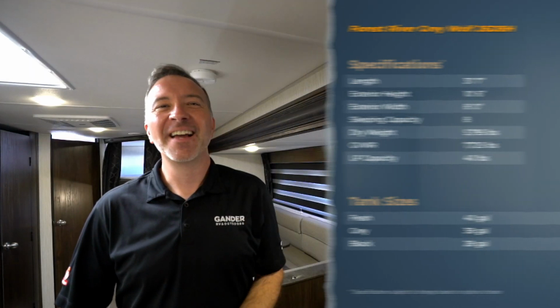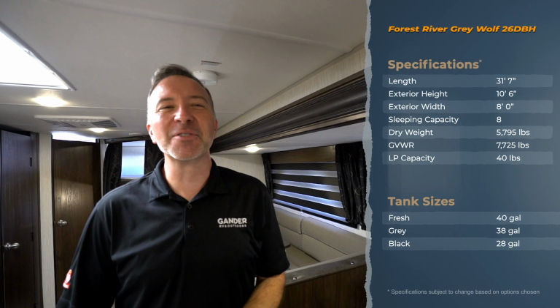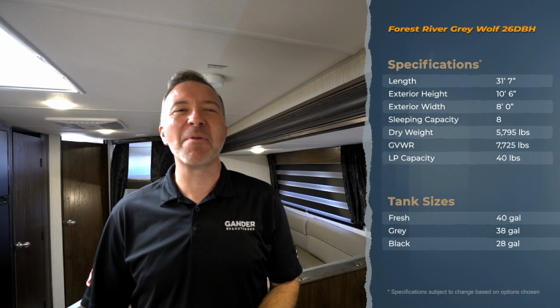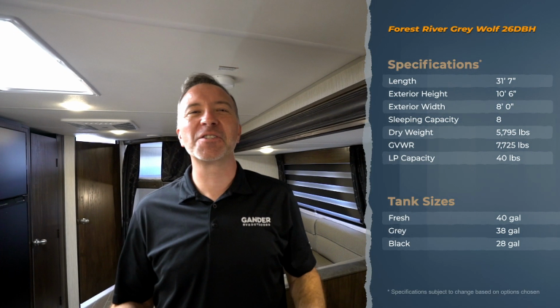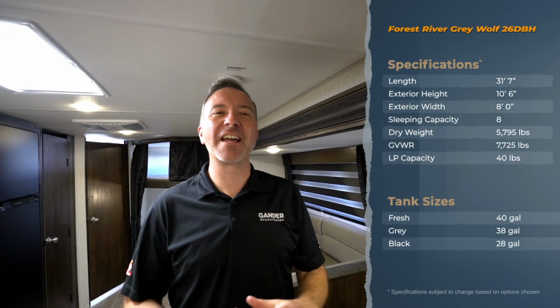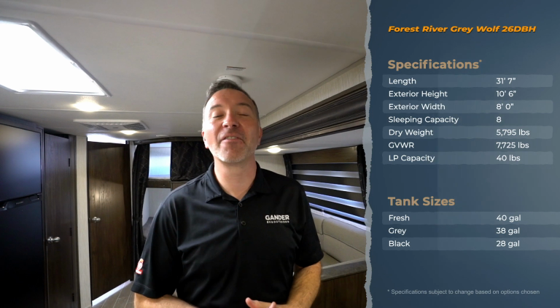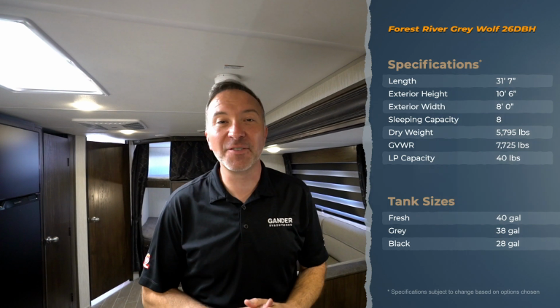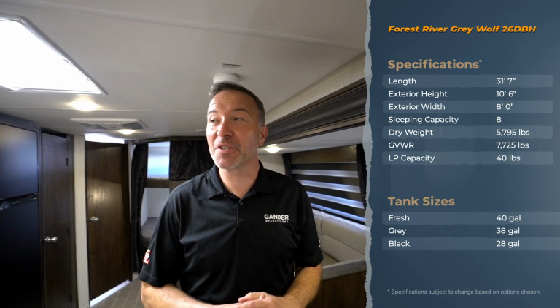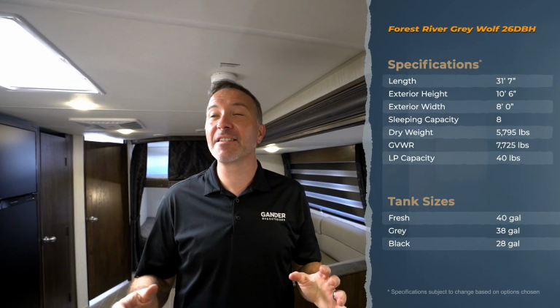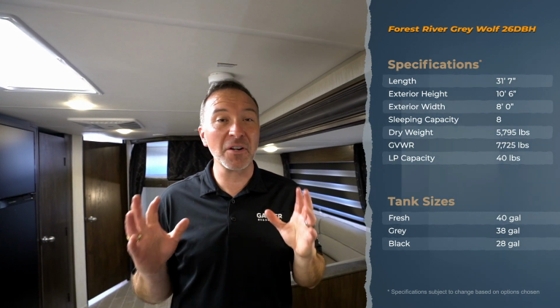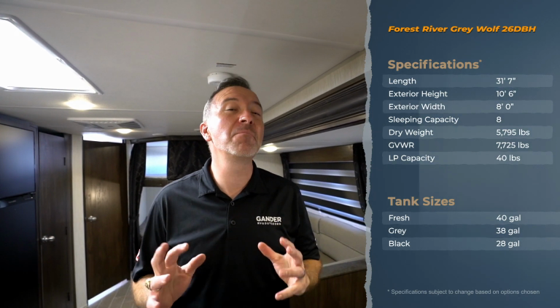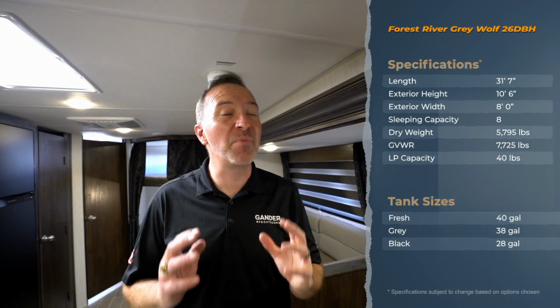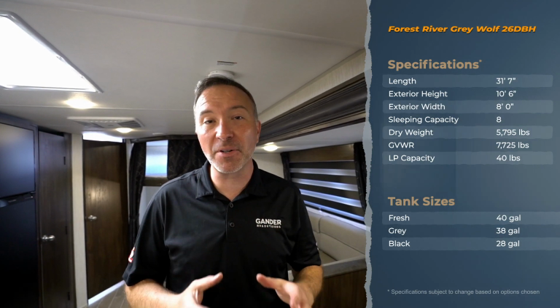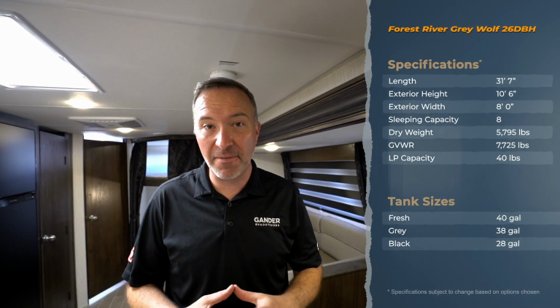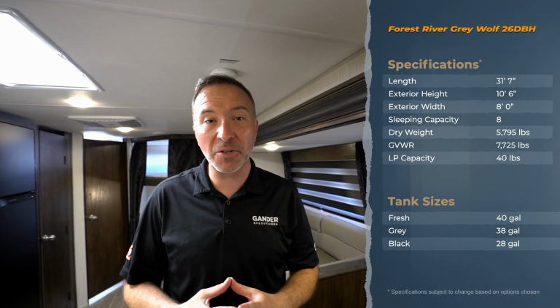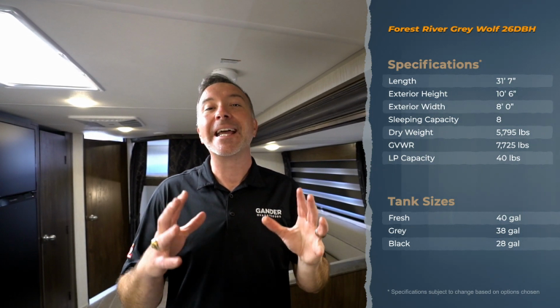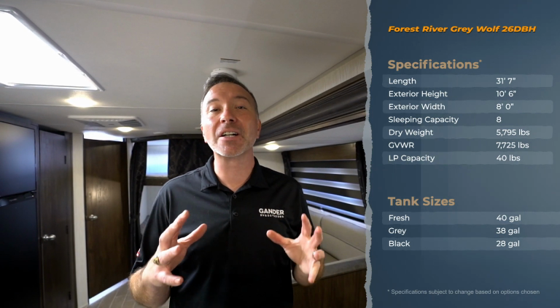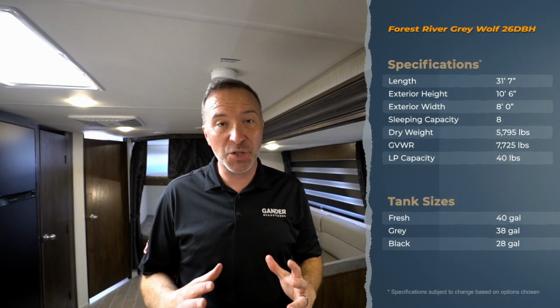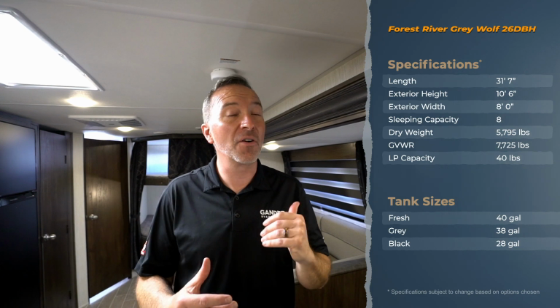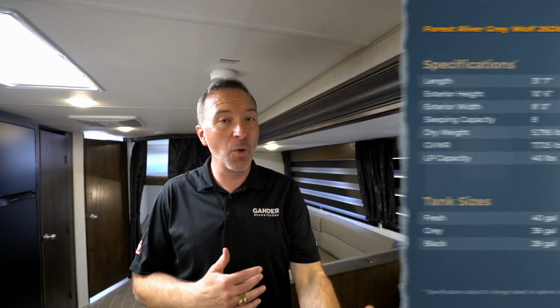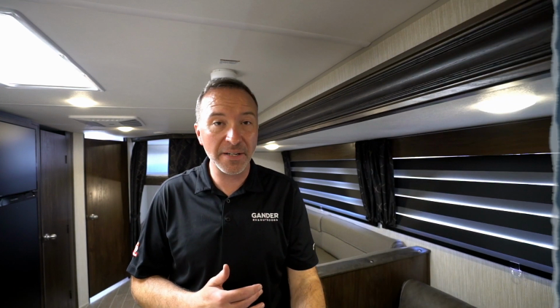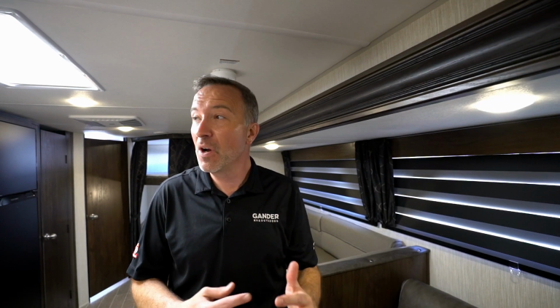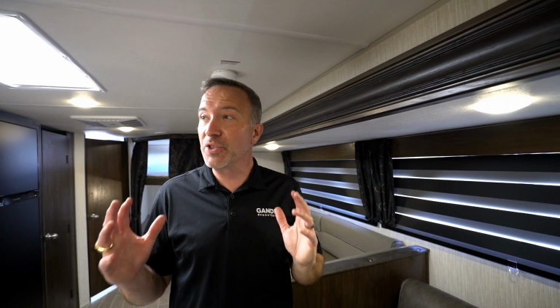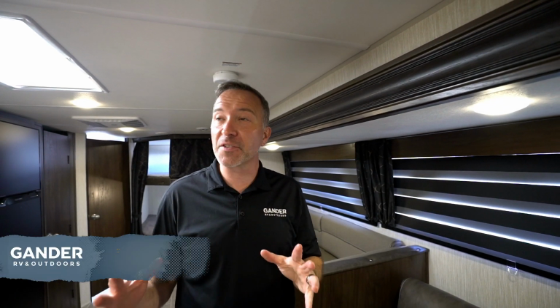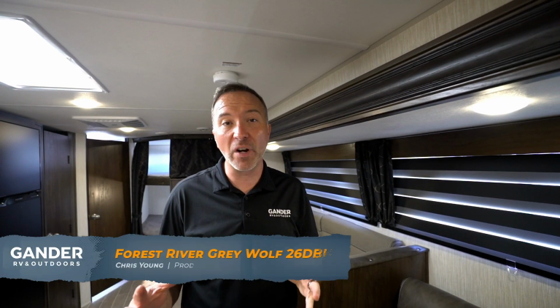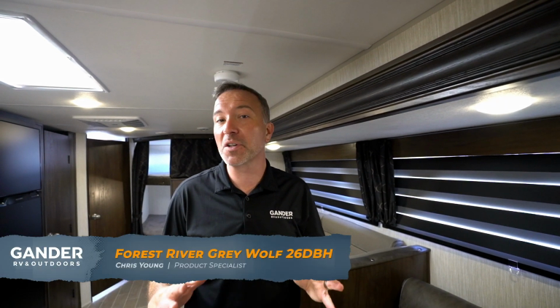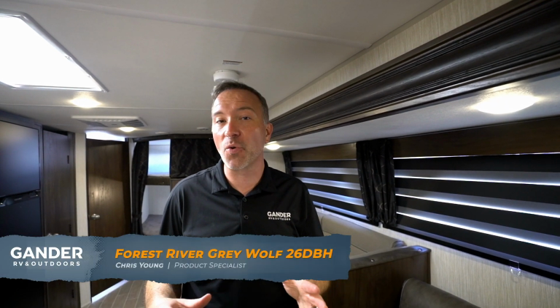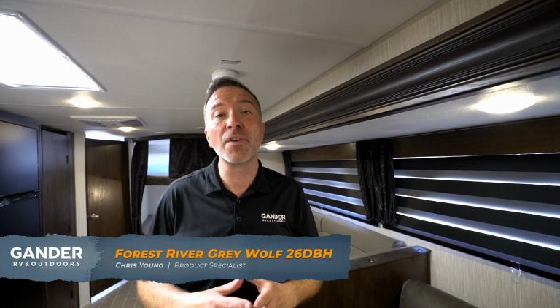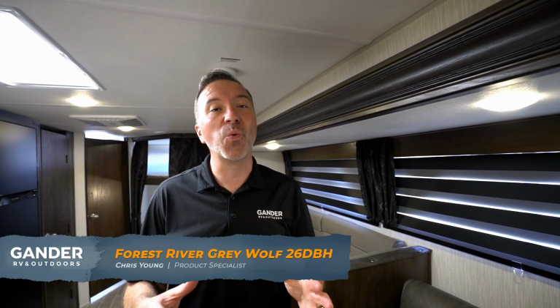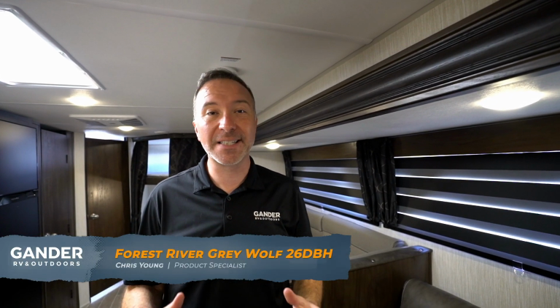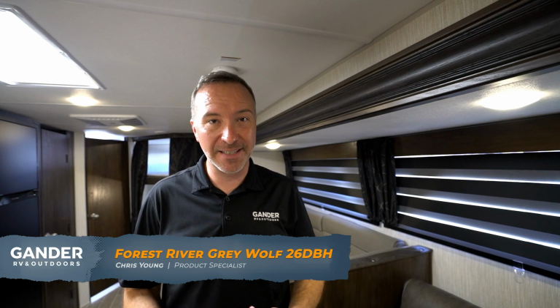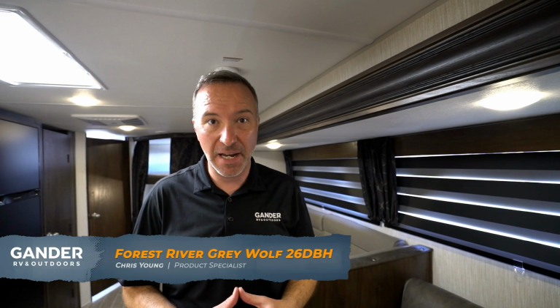Hey, what's up everybody? Chris Young for Gander RV and Outdoors, standing inside one of the most popular travel trailers in the country as far as floor plans go — the 2020 Forest River Grey Wolf 26DBH.